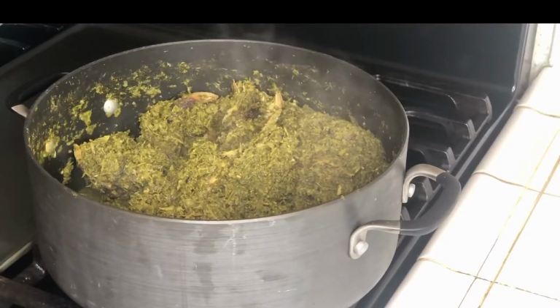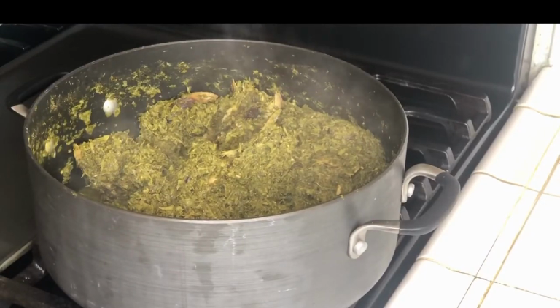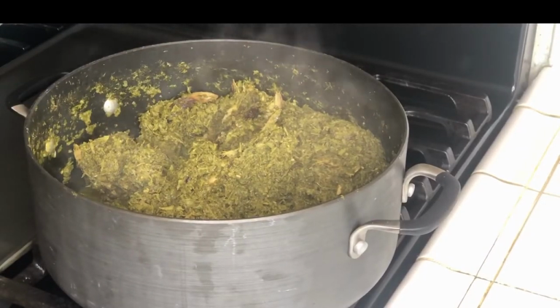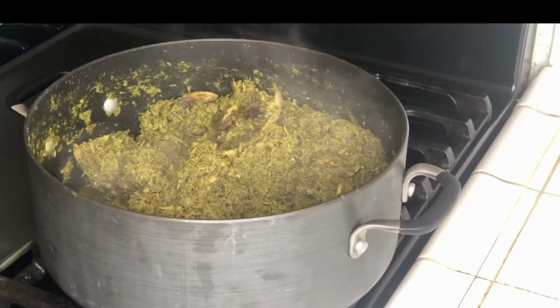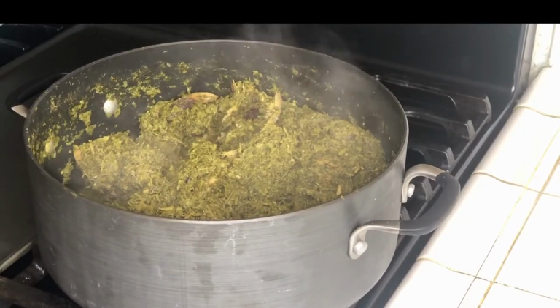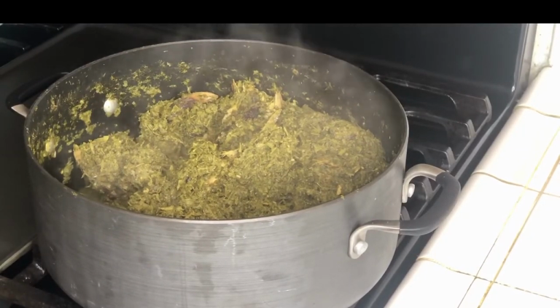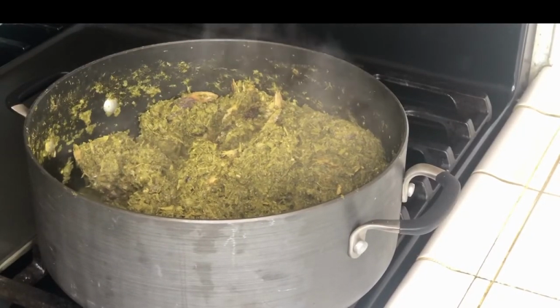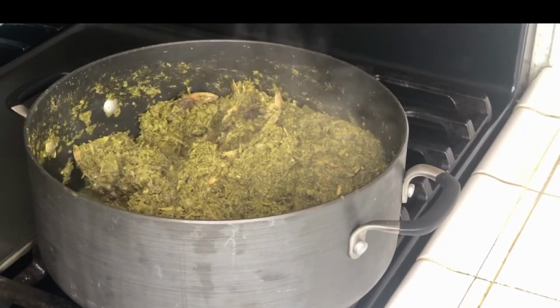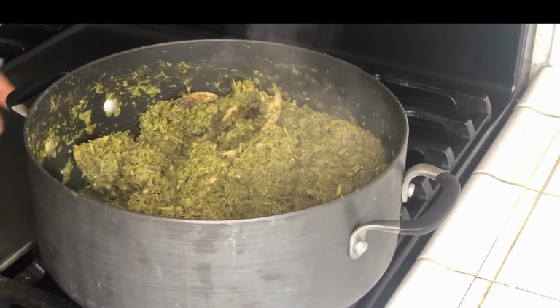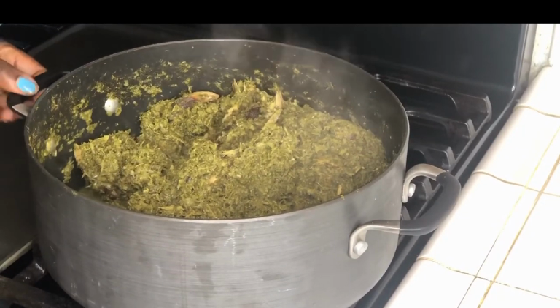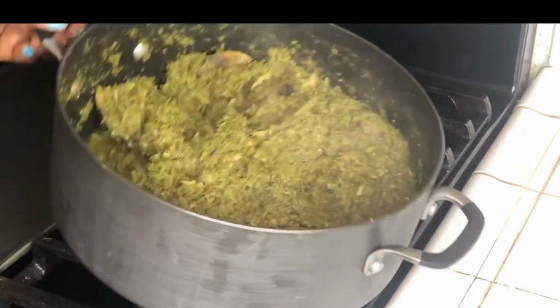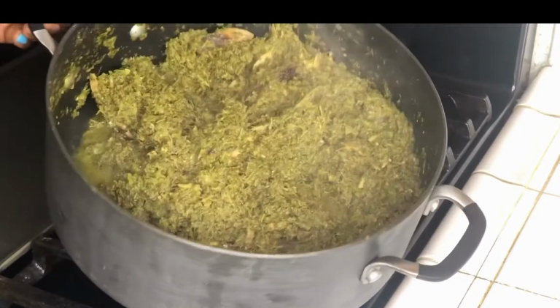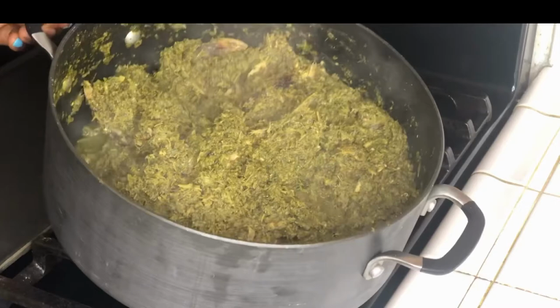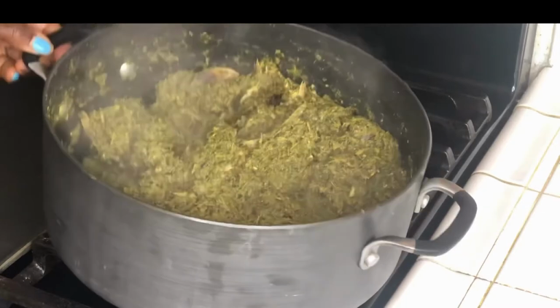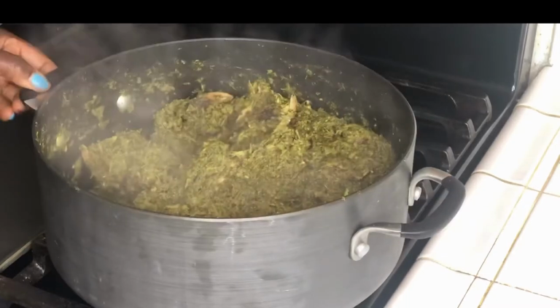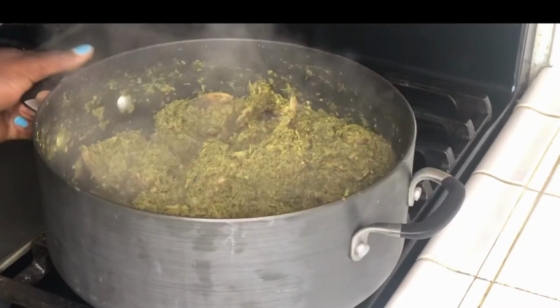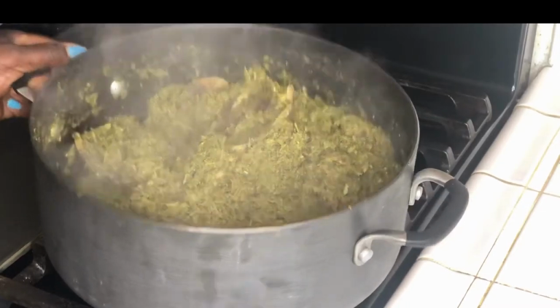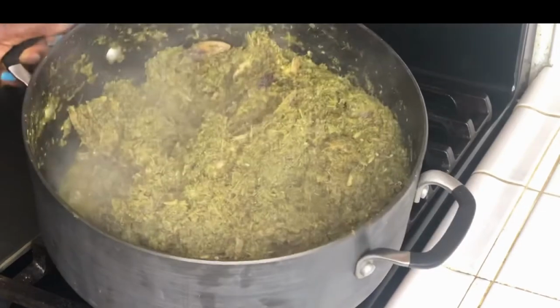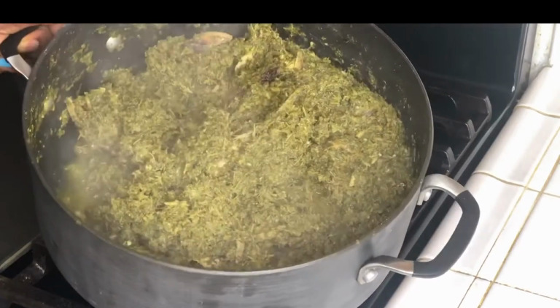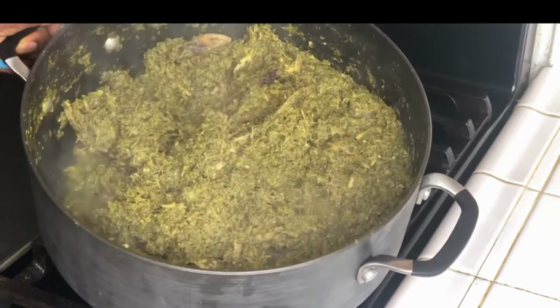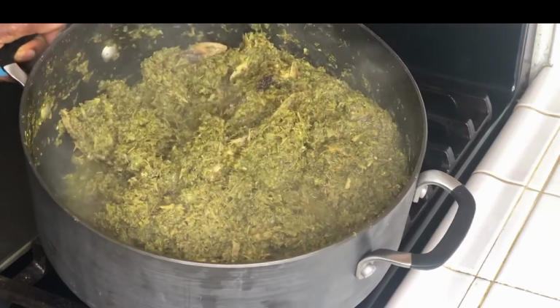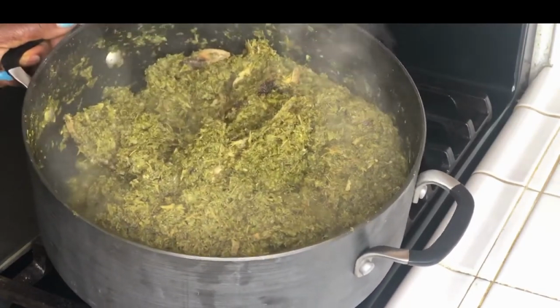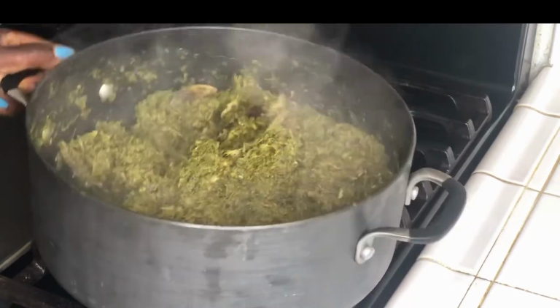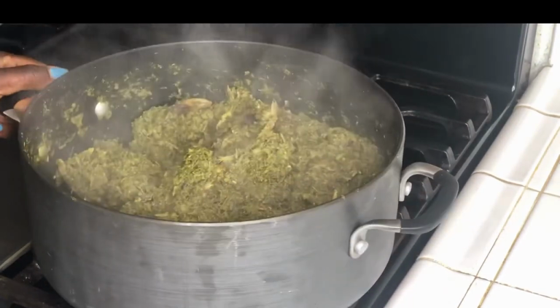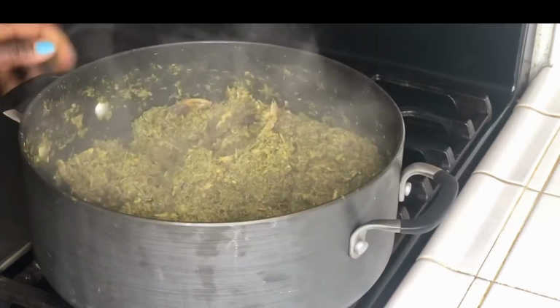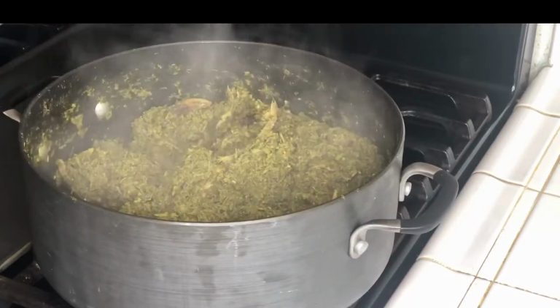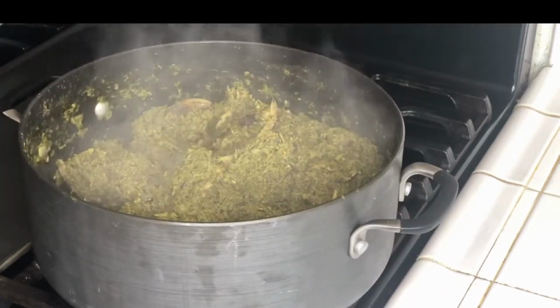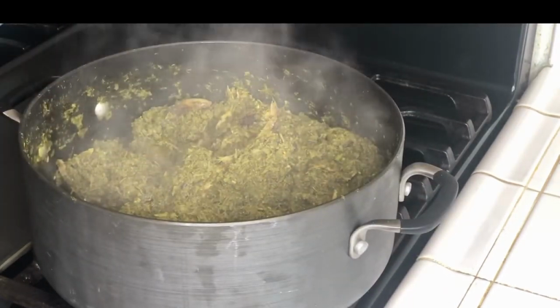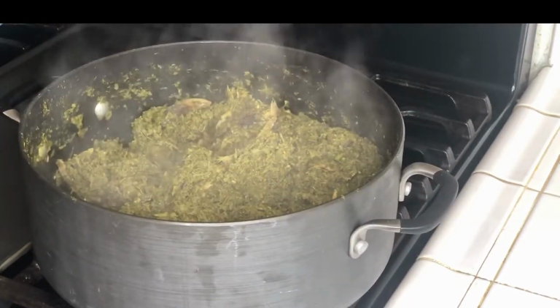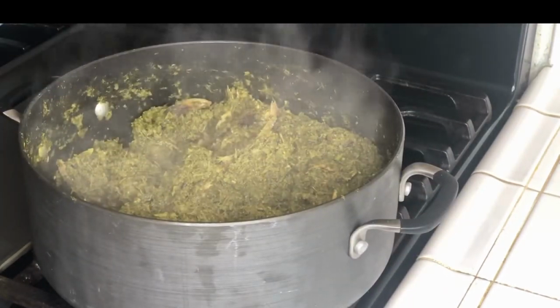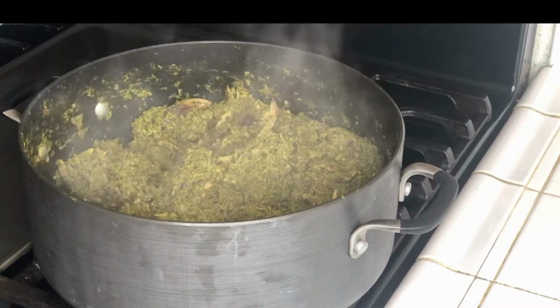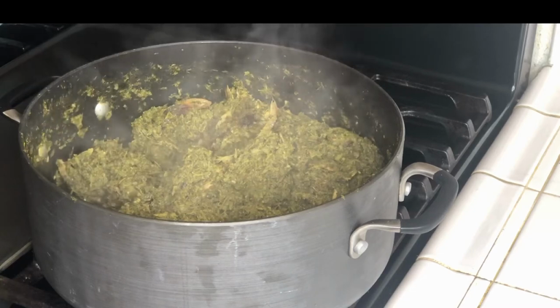As you can see the cassava leaves — the water — there's not a lot of water left. The water went down, so now I can add my peanut butter.